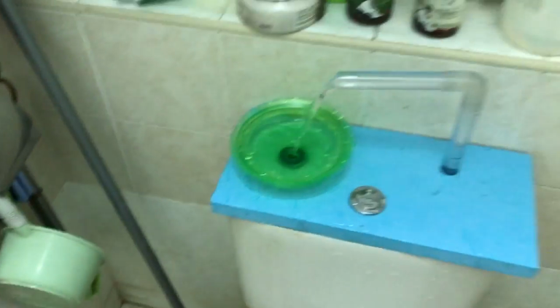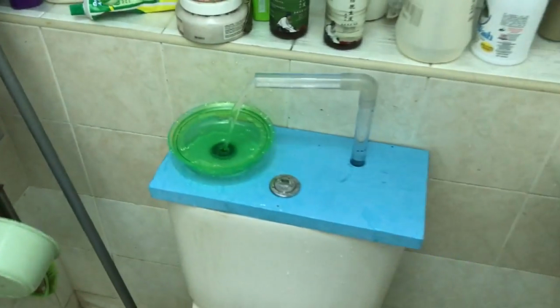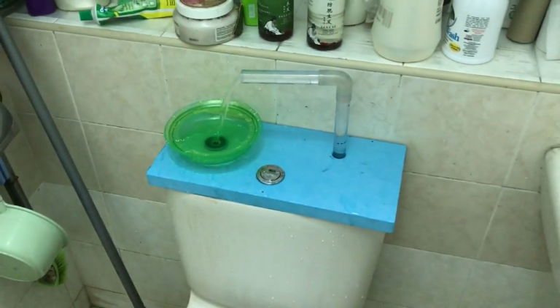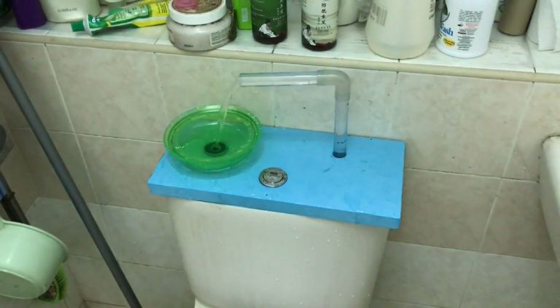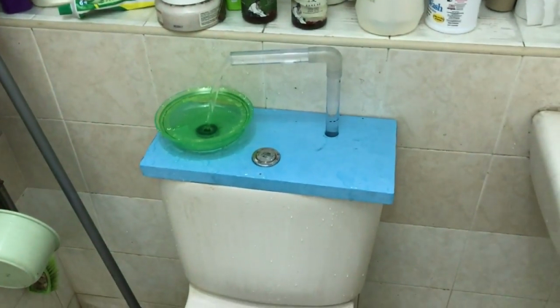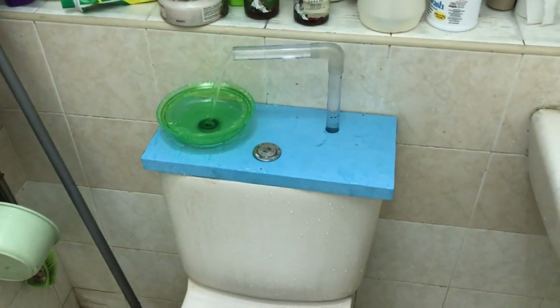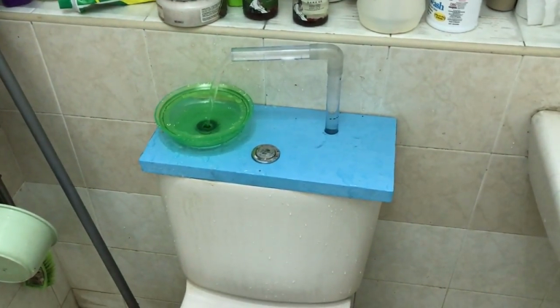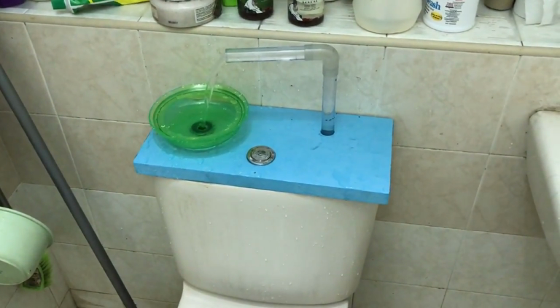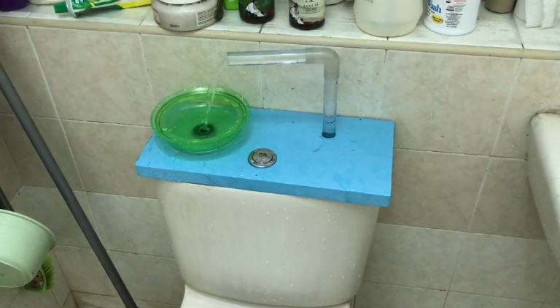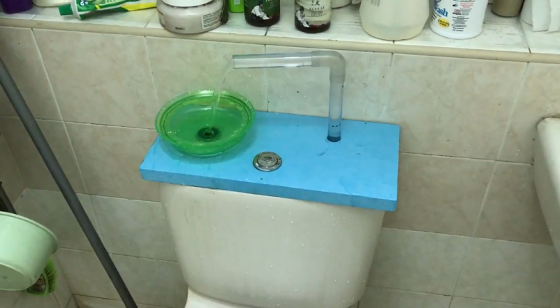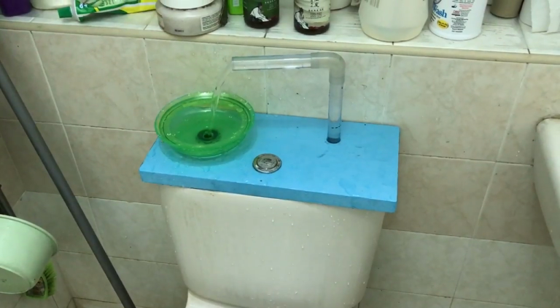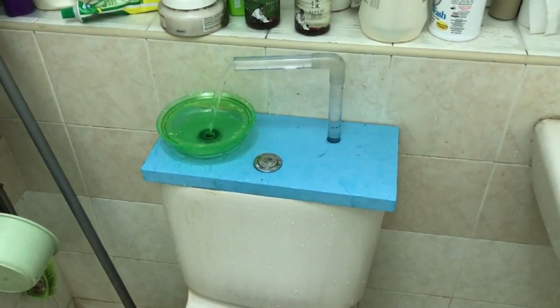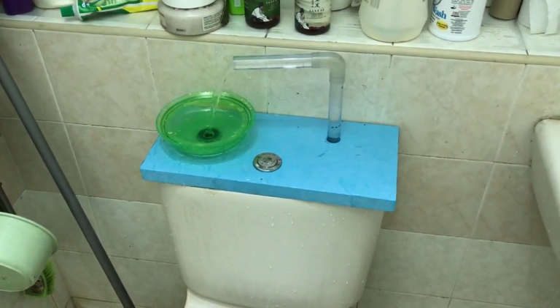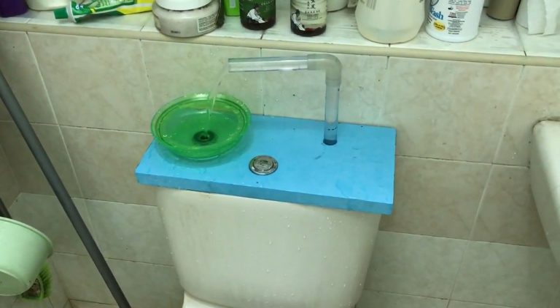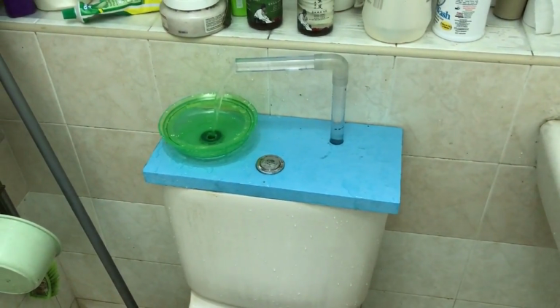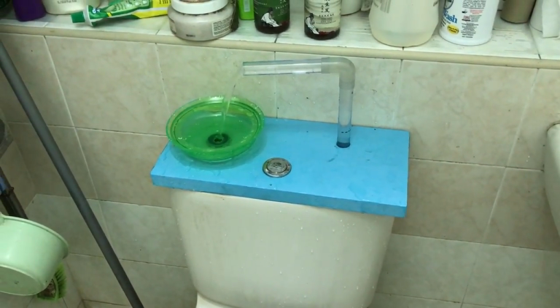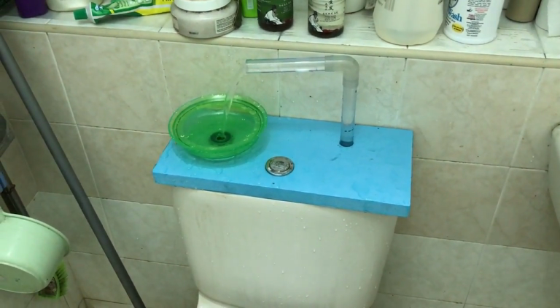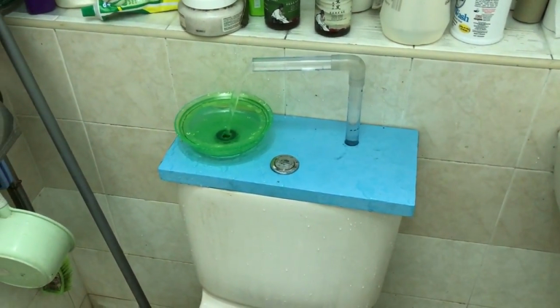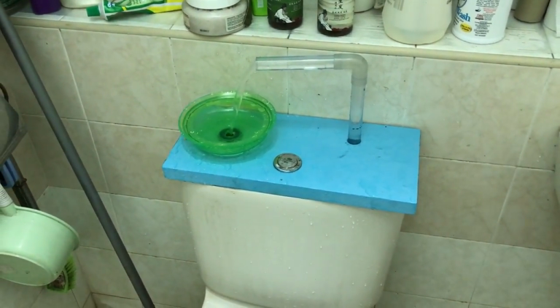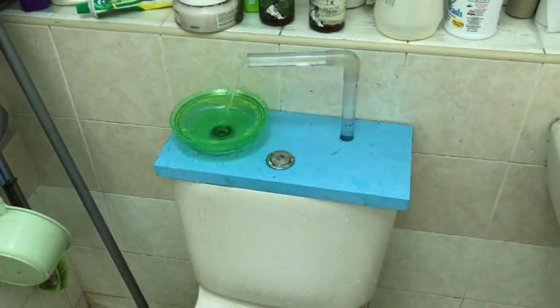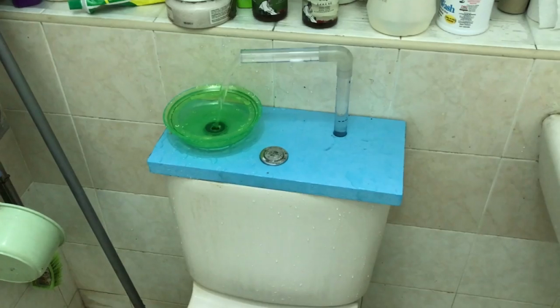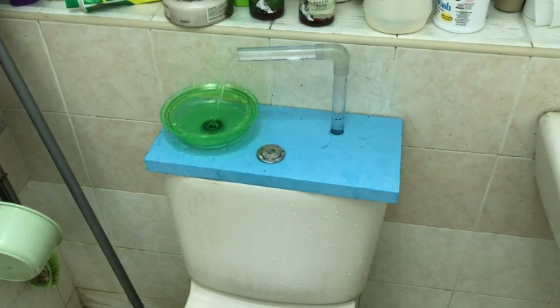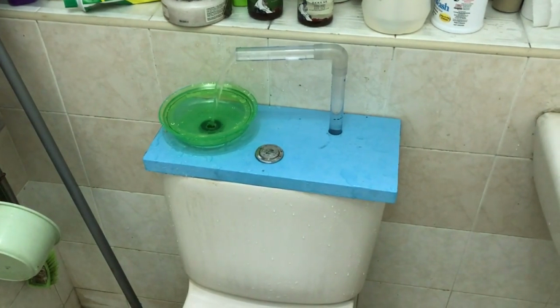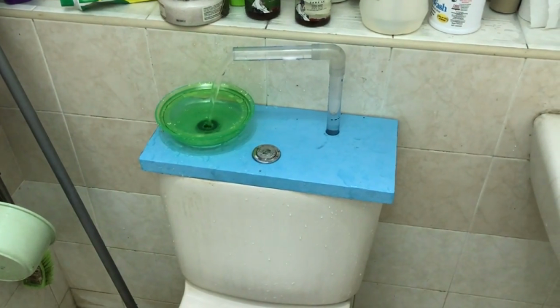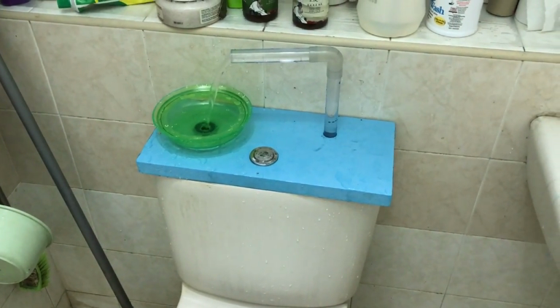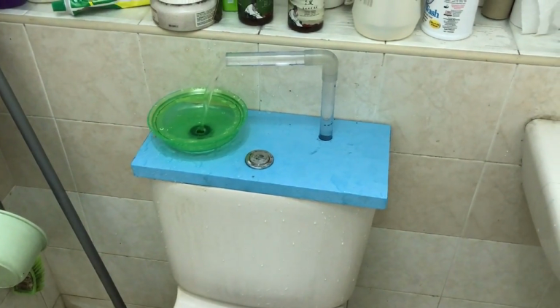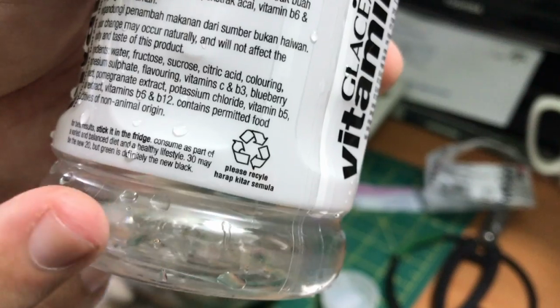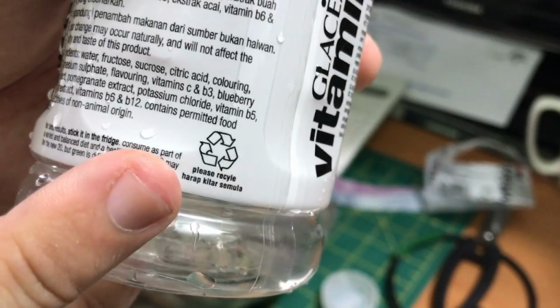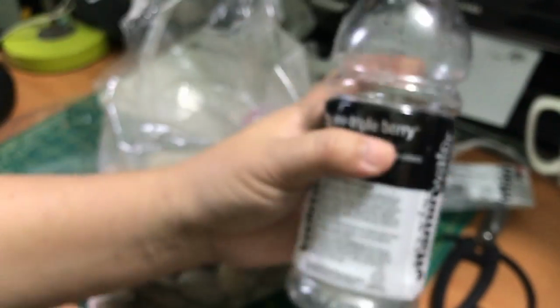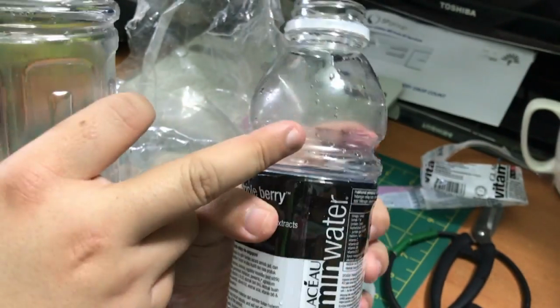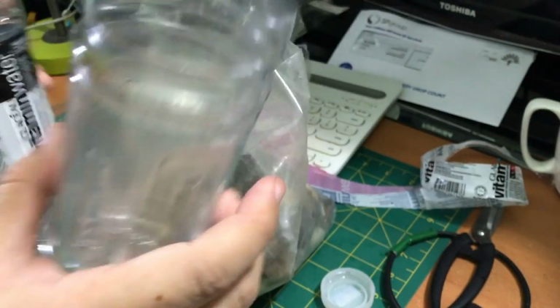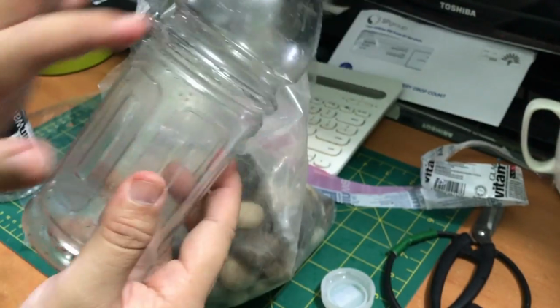After a little research online, I found out that the water supply is replenished up to a certain water level. So why not displace the water inside the toilet tank in order to save more water per flush?